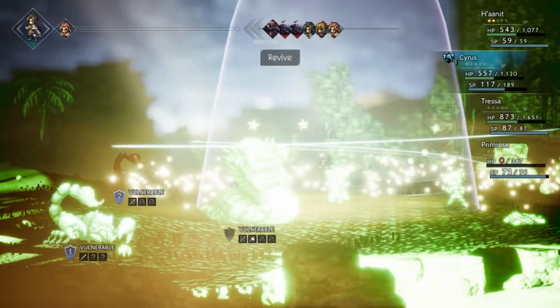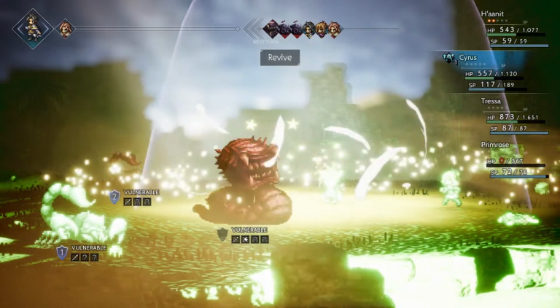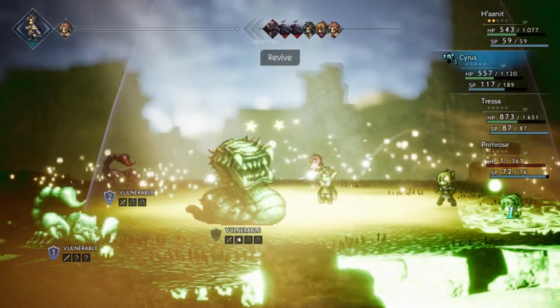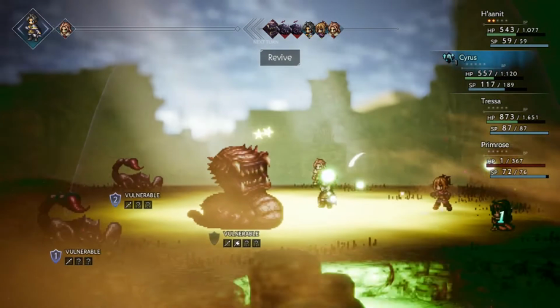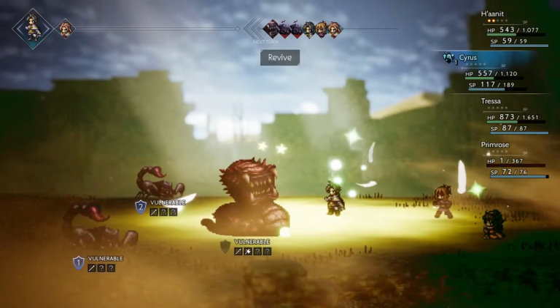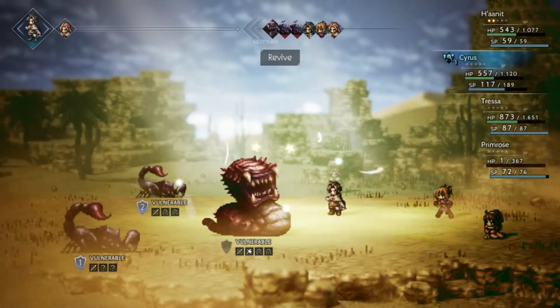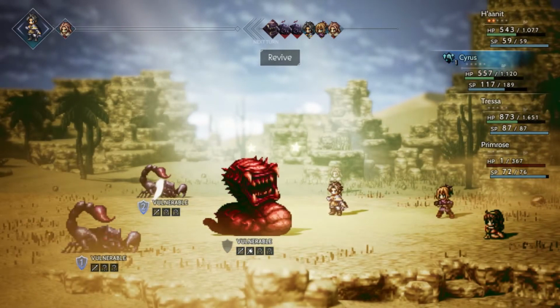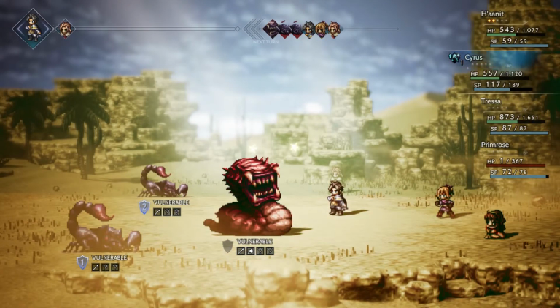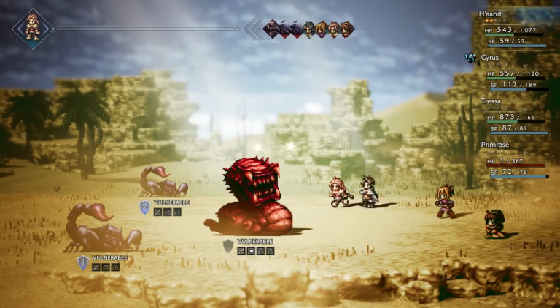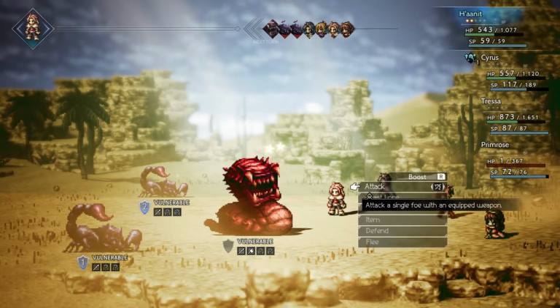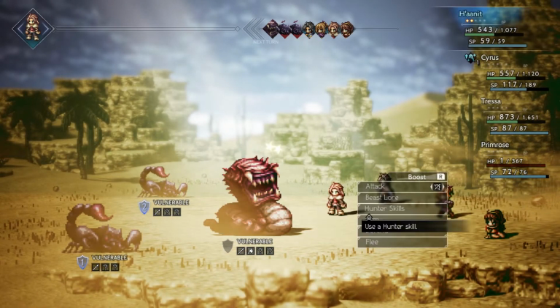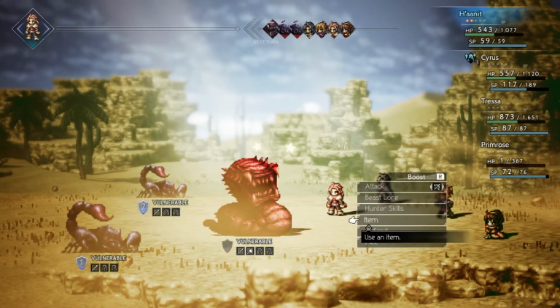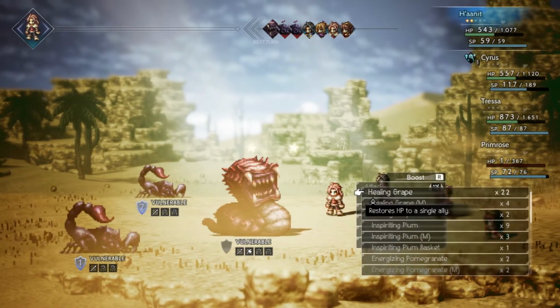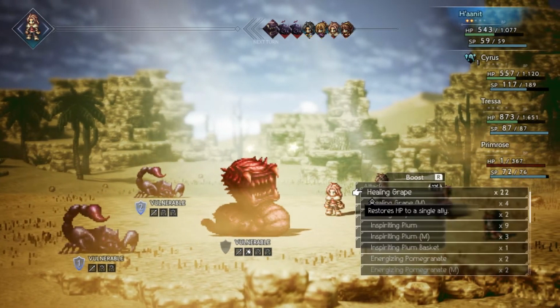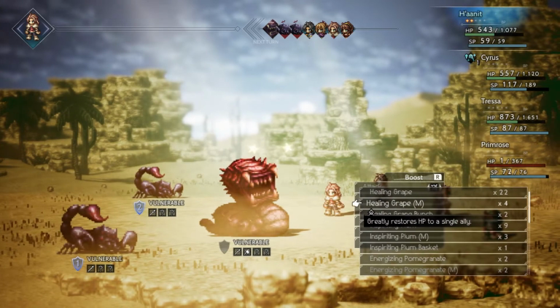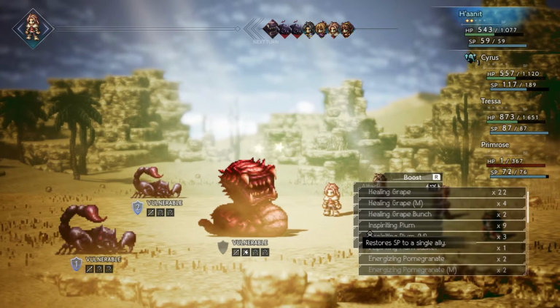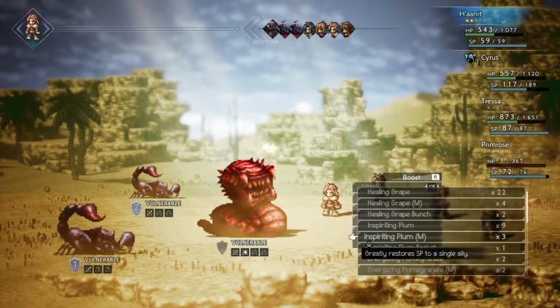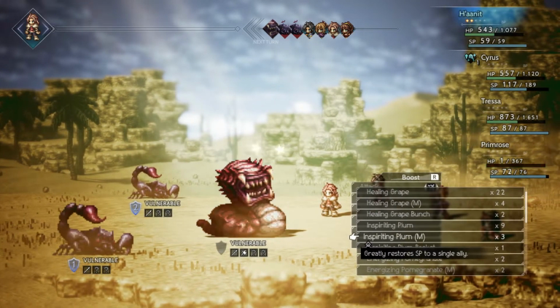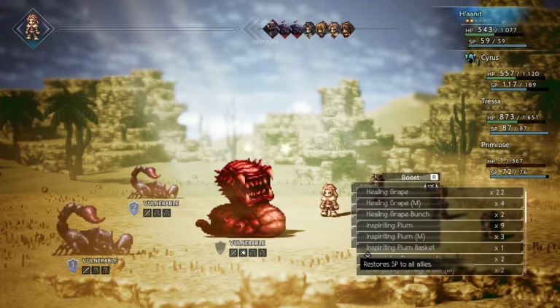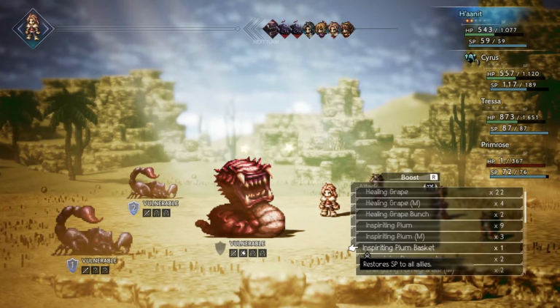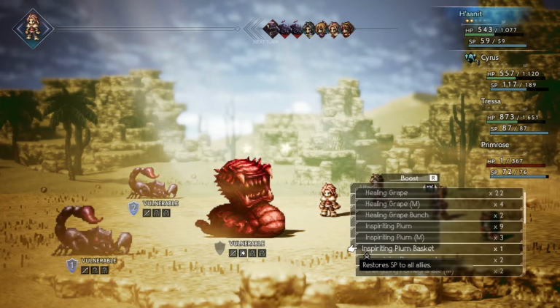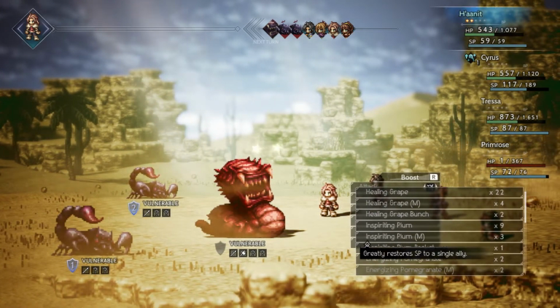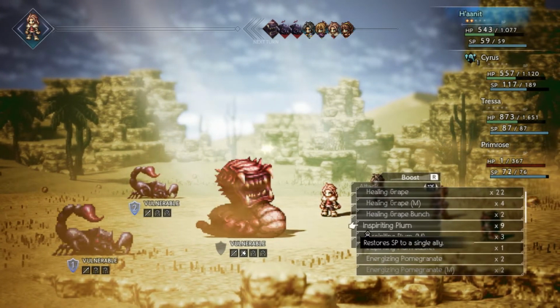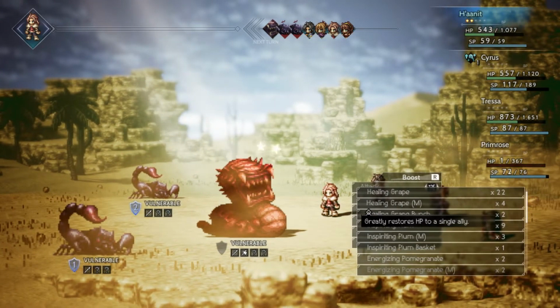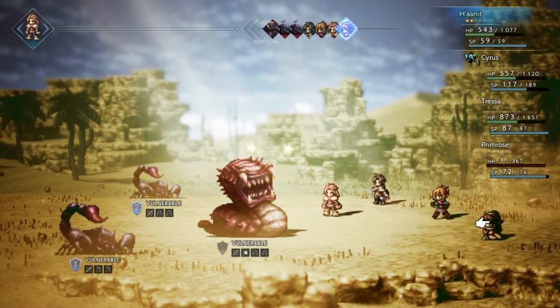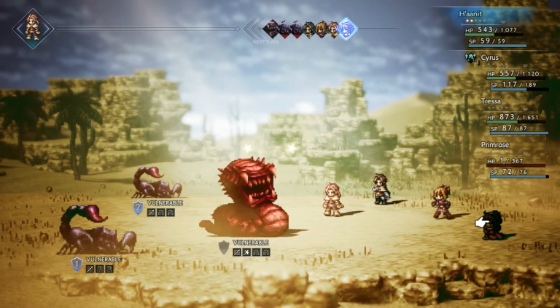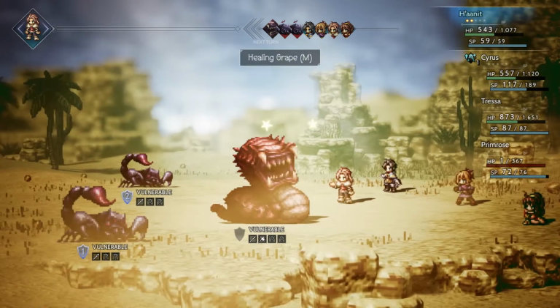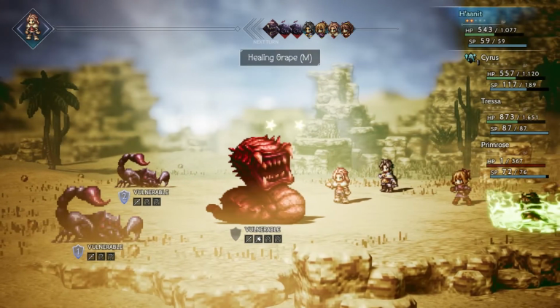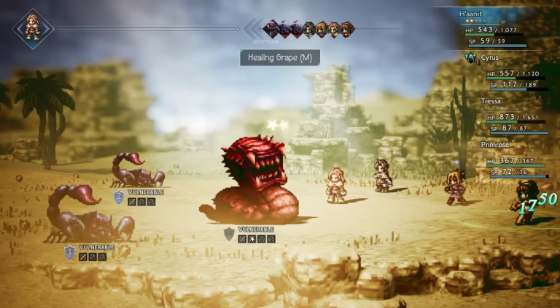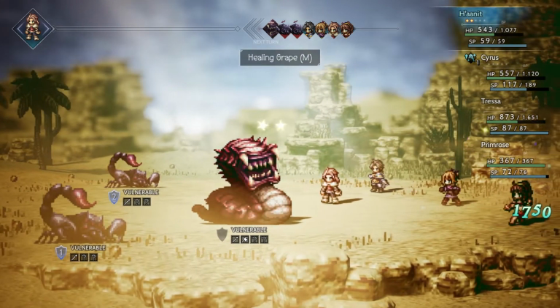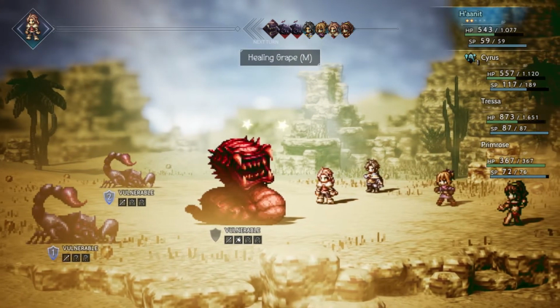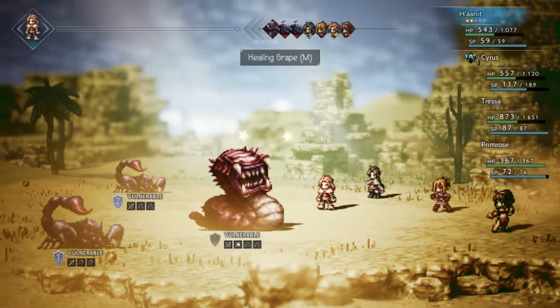With Octopath Traveler you will acquire a total of 8 characters, and during your adventures you may want to switch out a character or two to create the perfect party. However, it isn't too clear on how to do that, so let's go over how to change your party in Octopath Traveler.